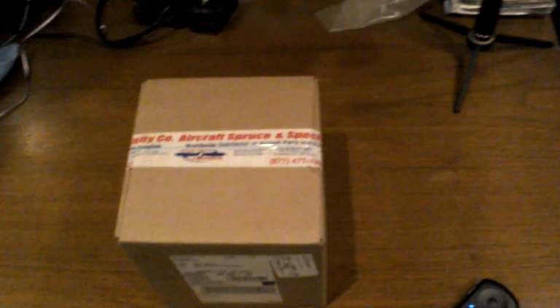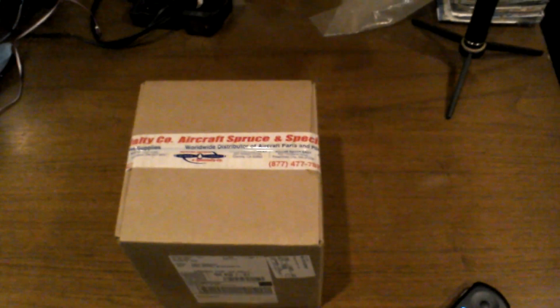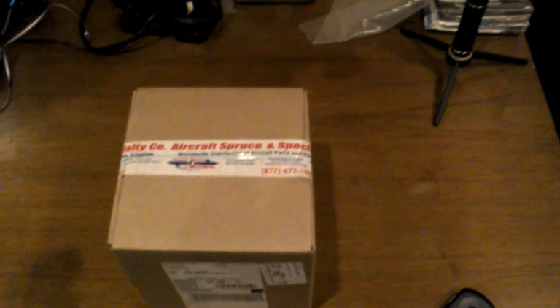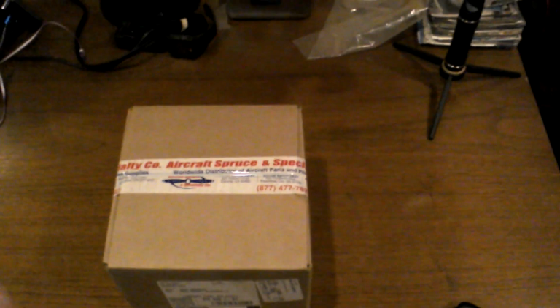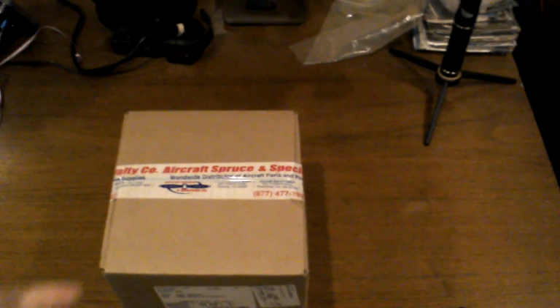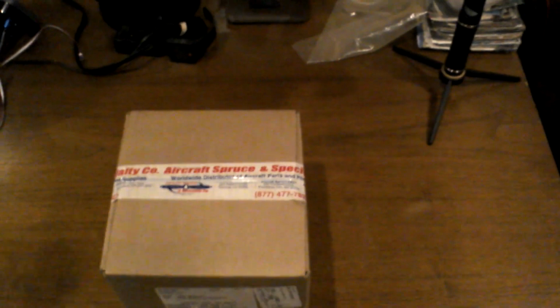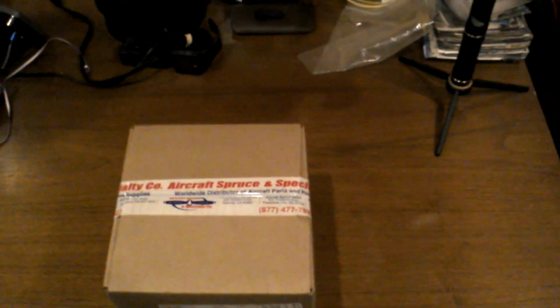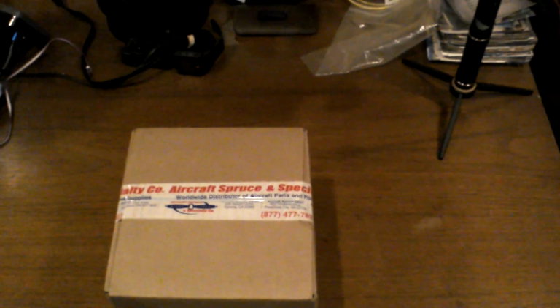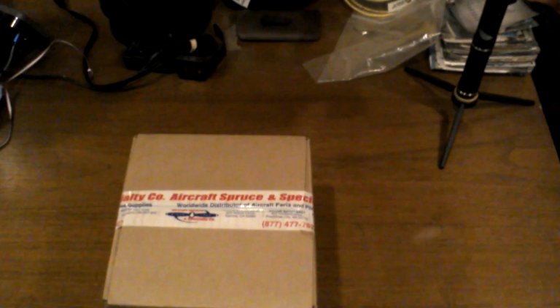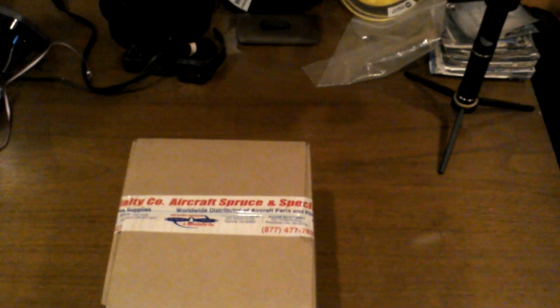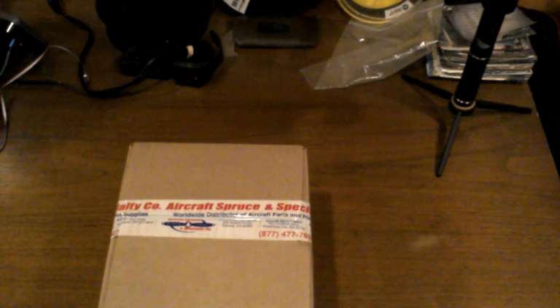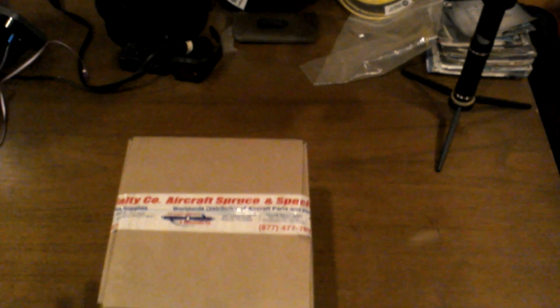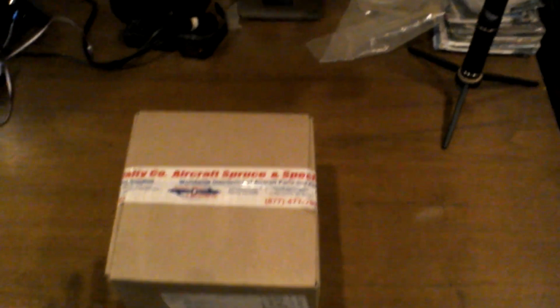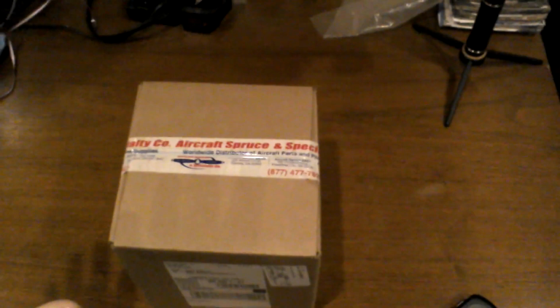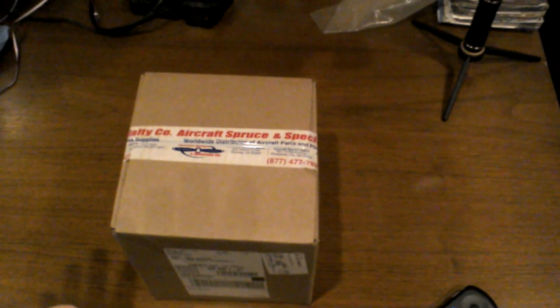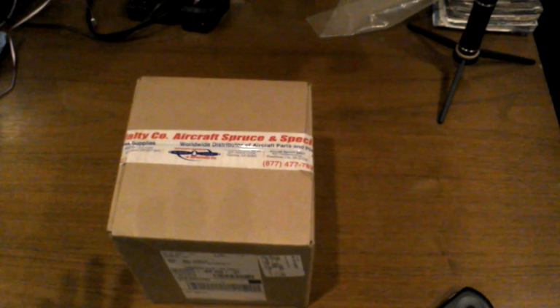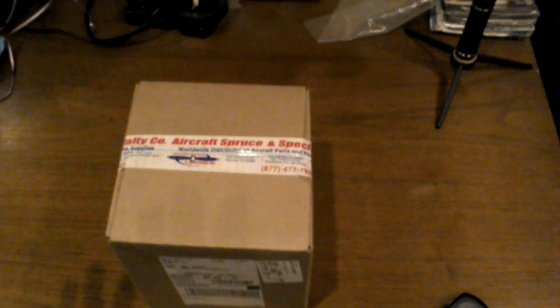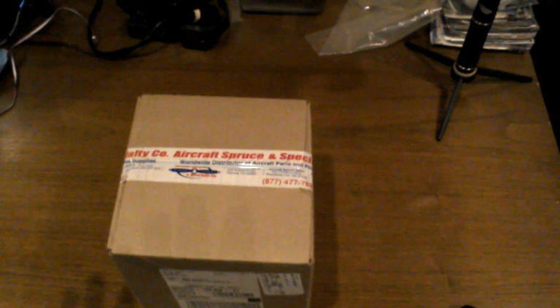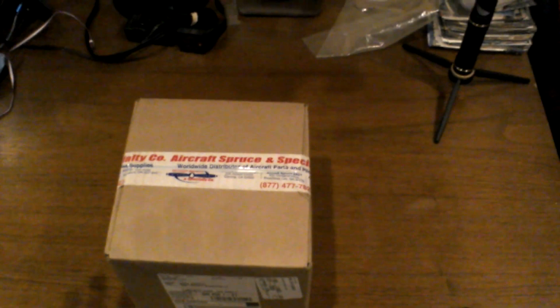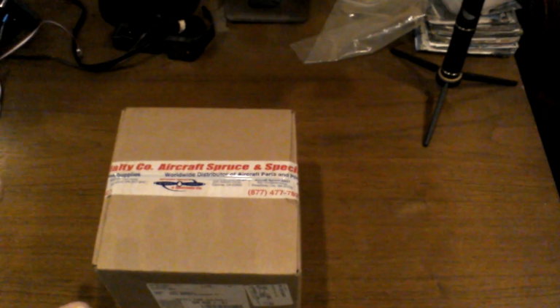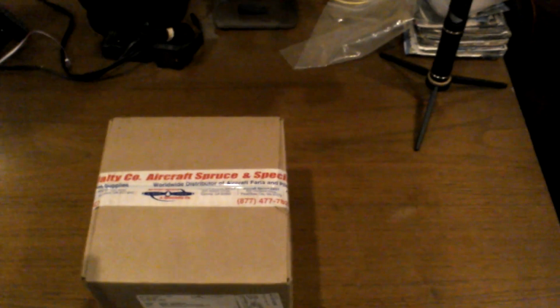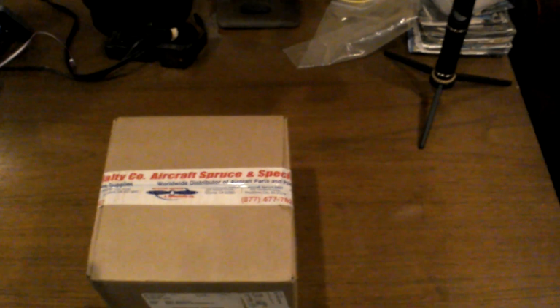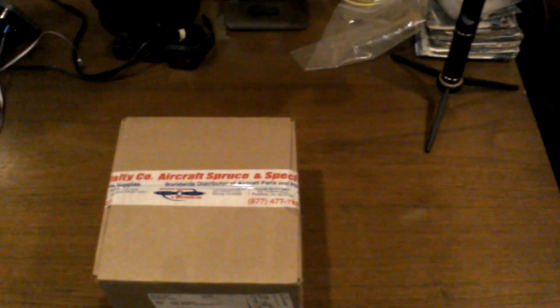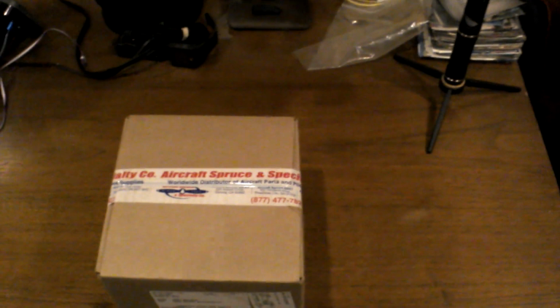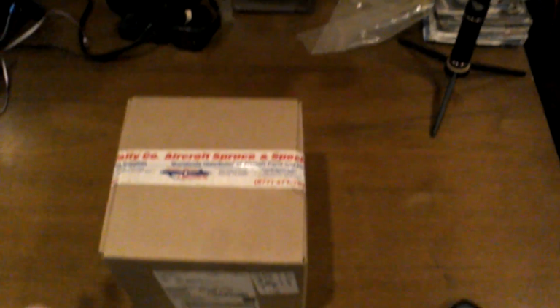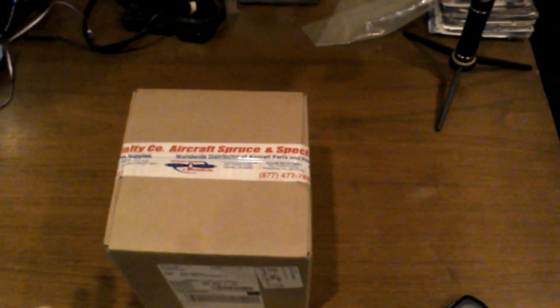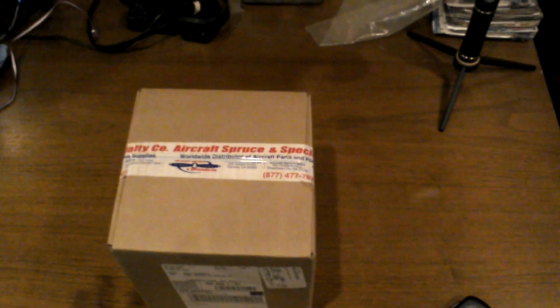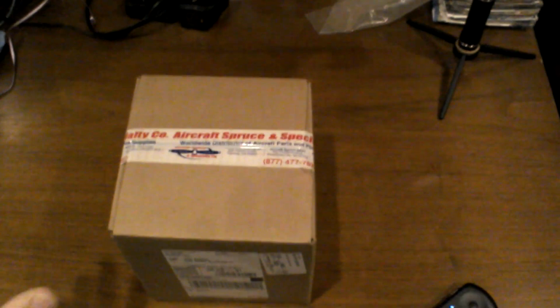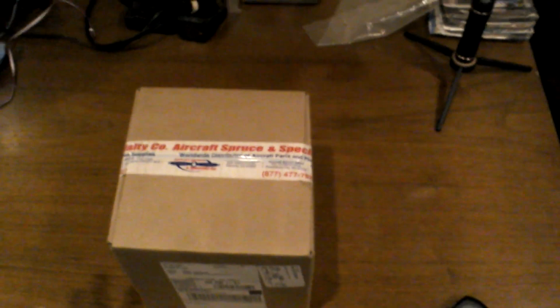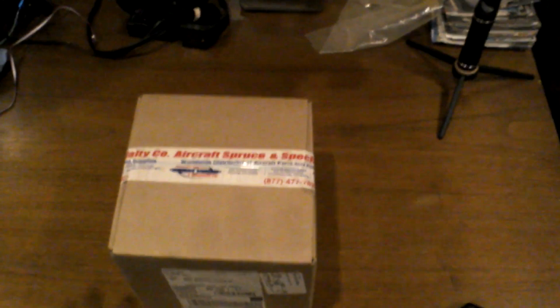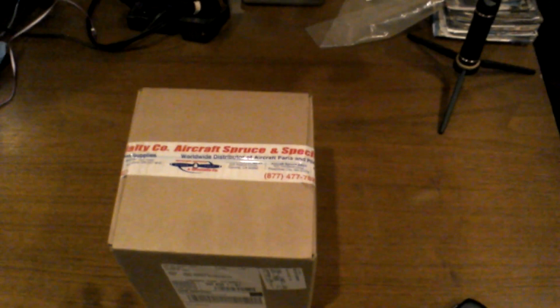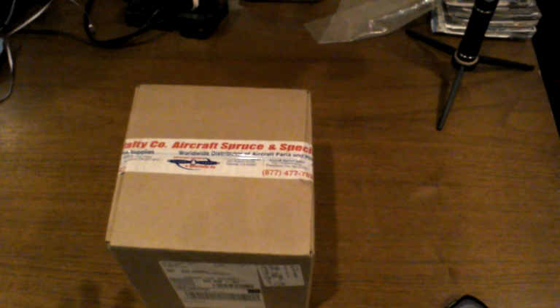I'm going to do kind of like a first-person unboxing of my new Dynon D3 that just came in the mail today.